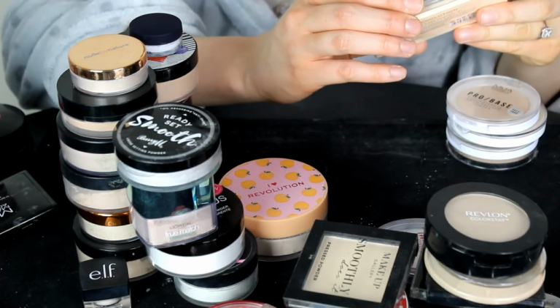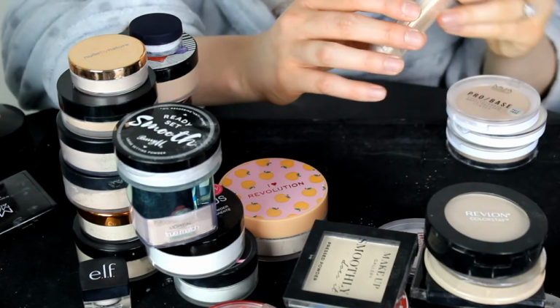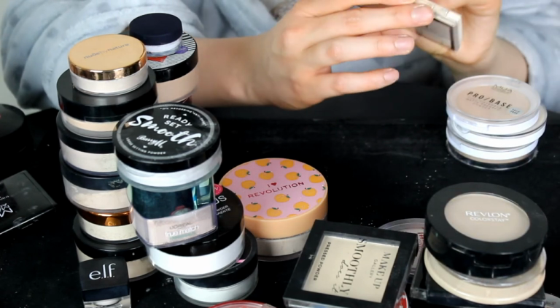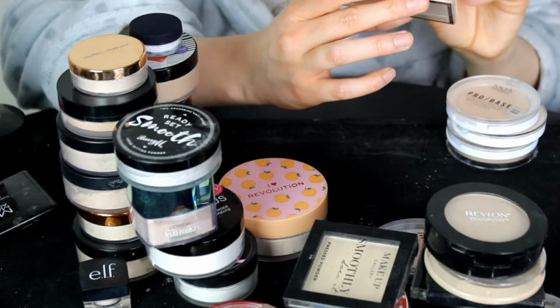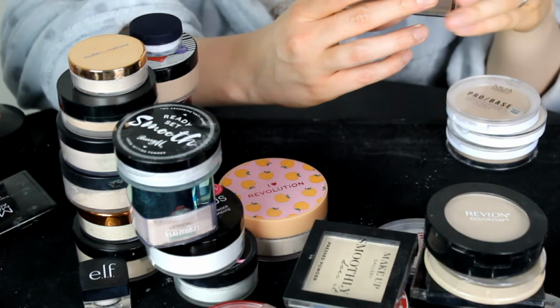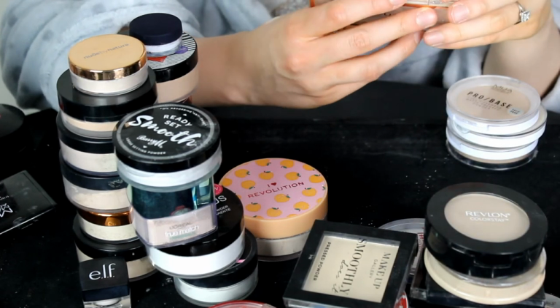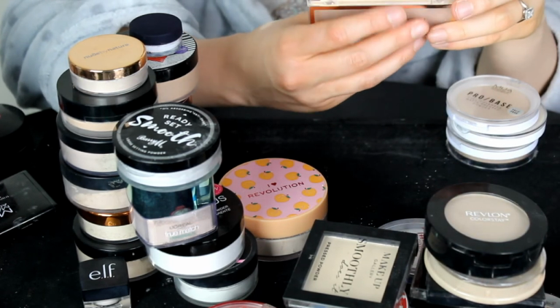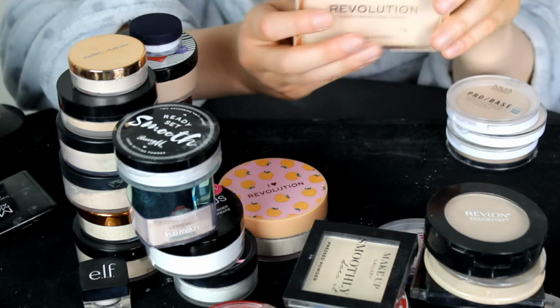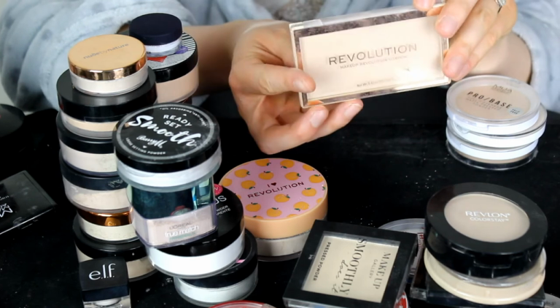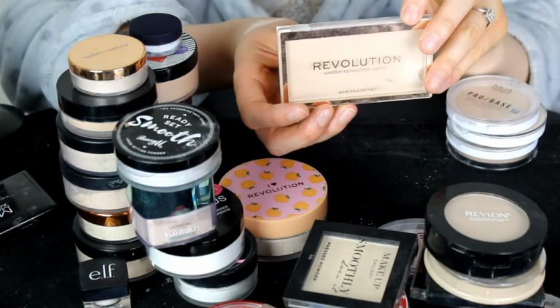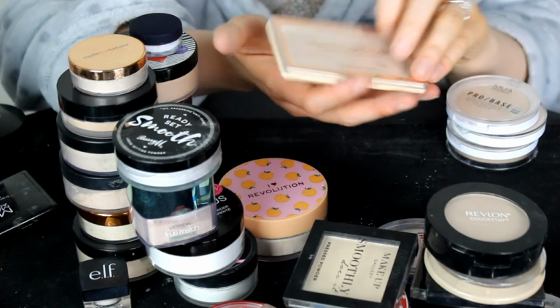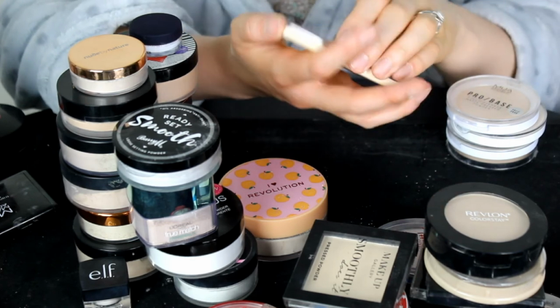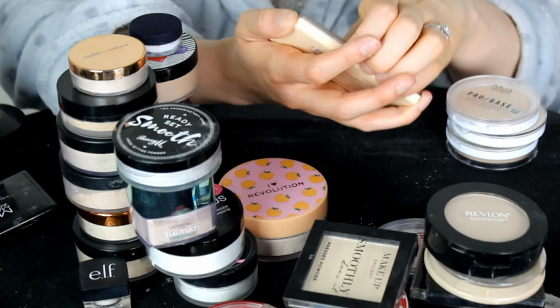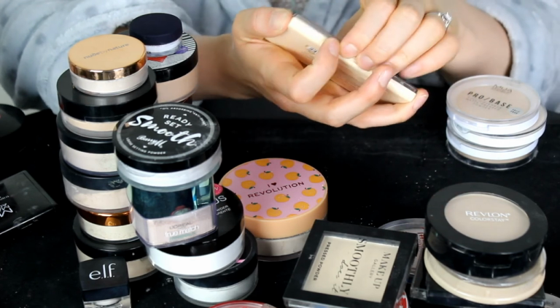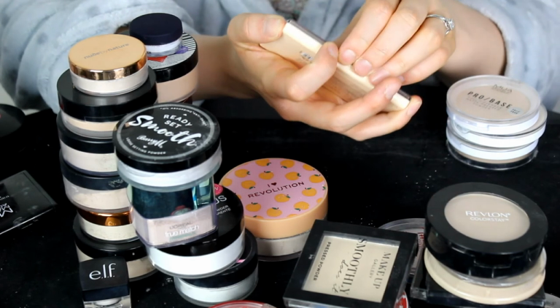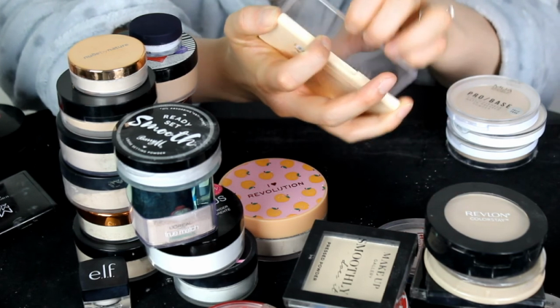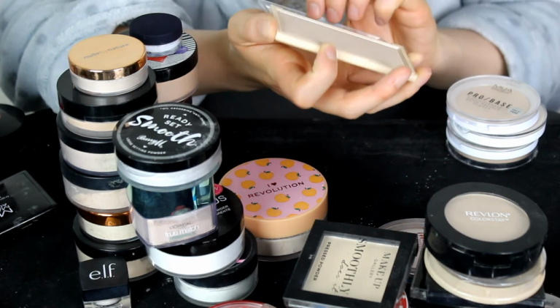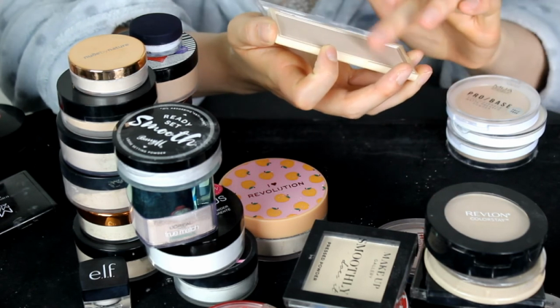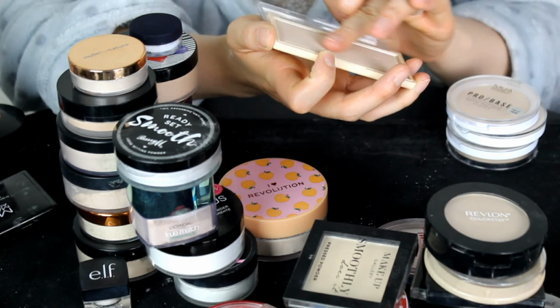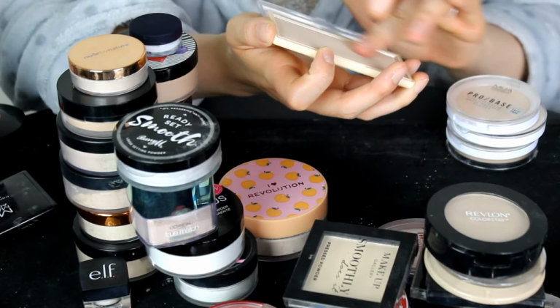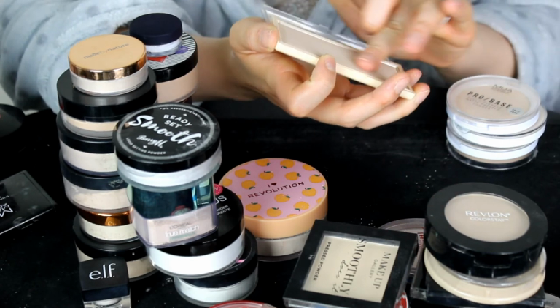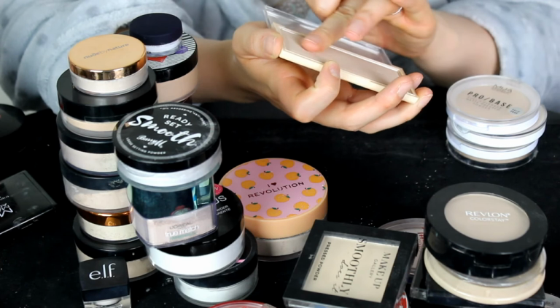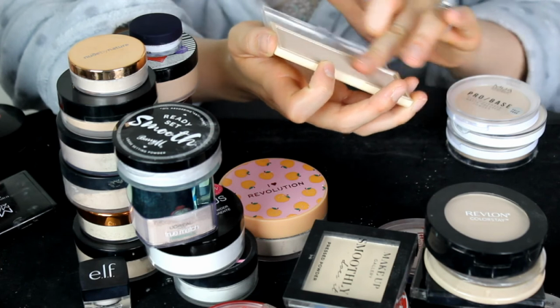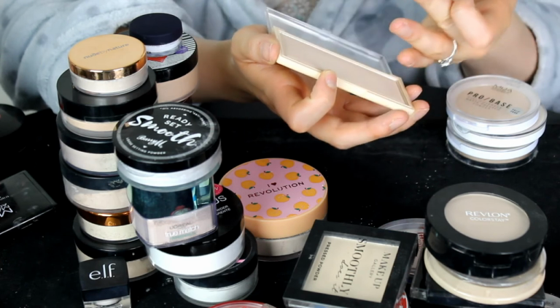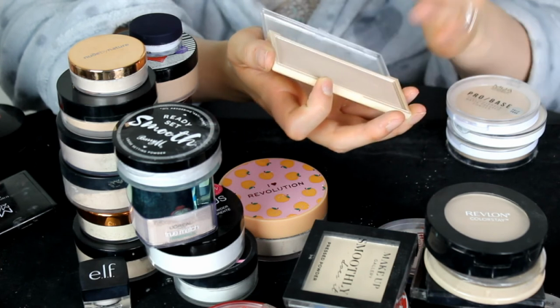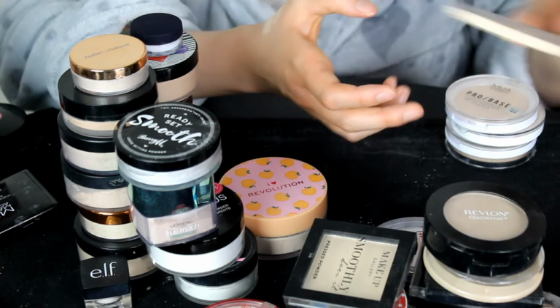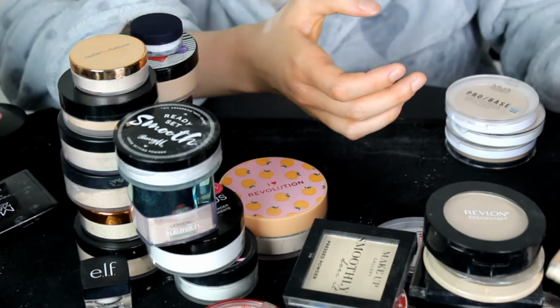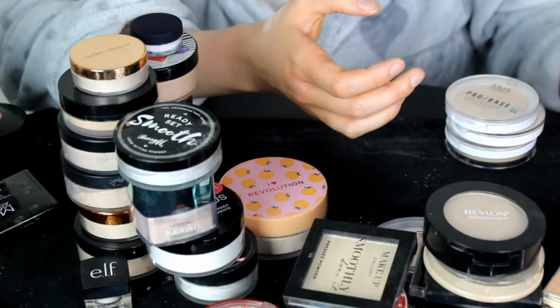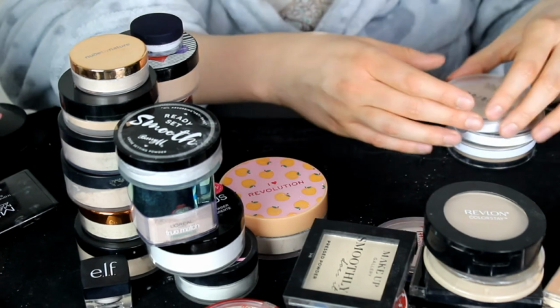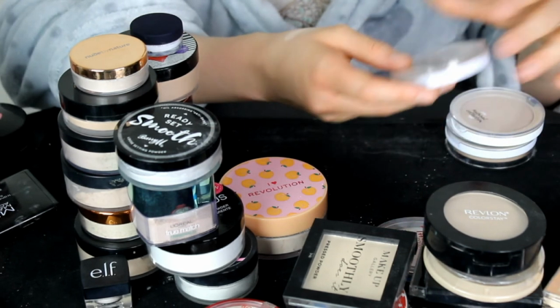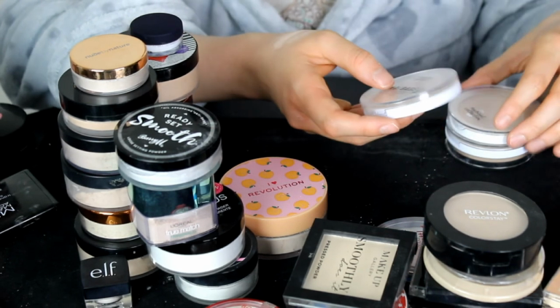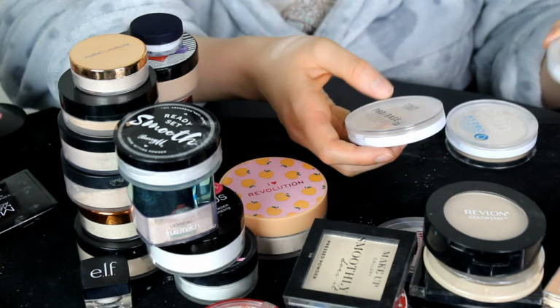This one is the Revolution Matte Based Powder in P1 — a very mattifying powder. I don't use this one very often, but I'm keeping hold of that one as well.